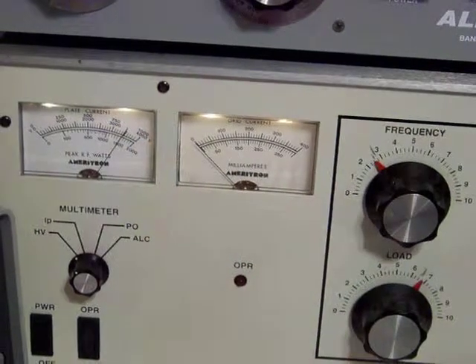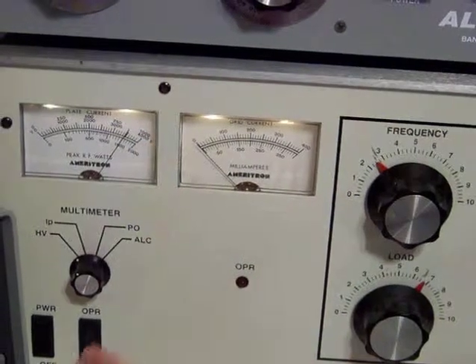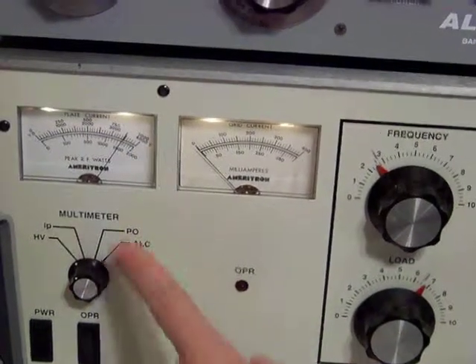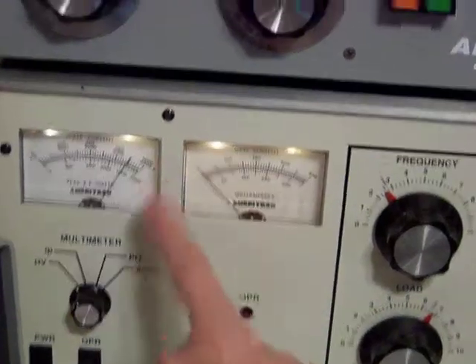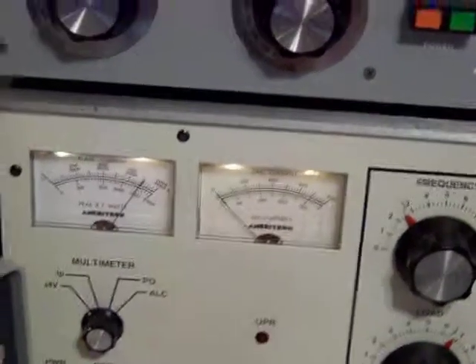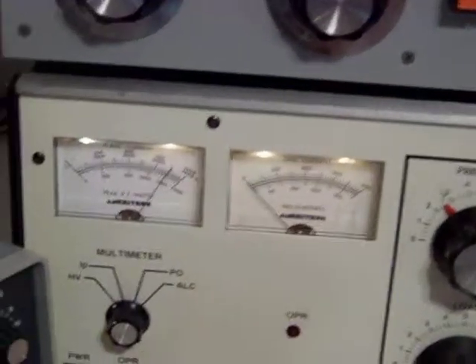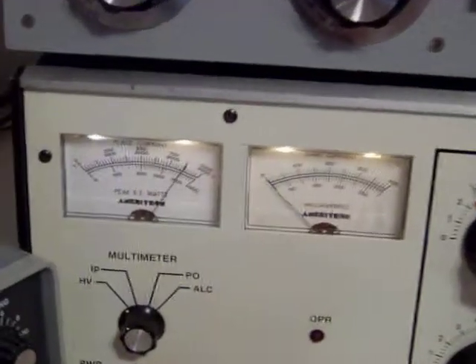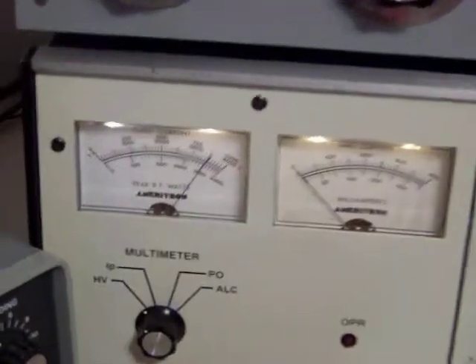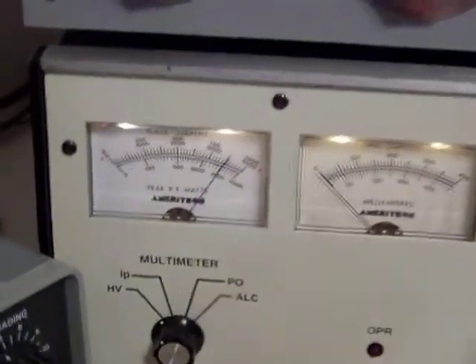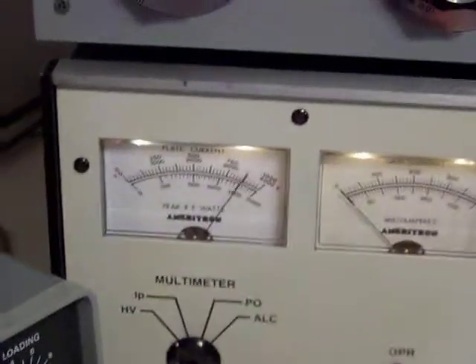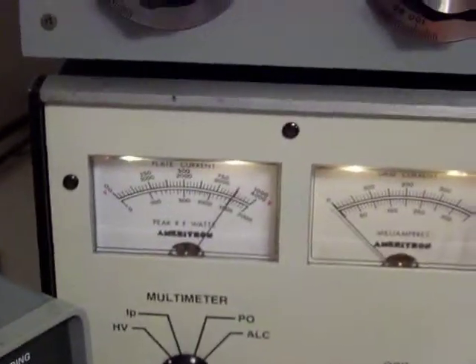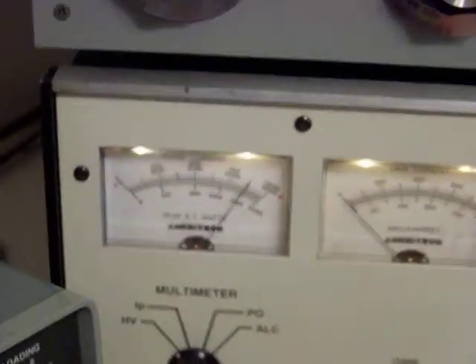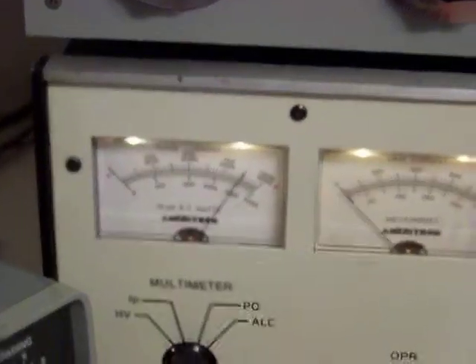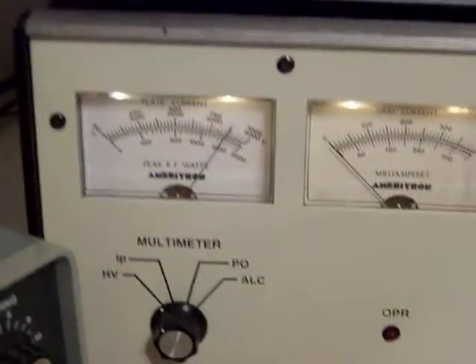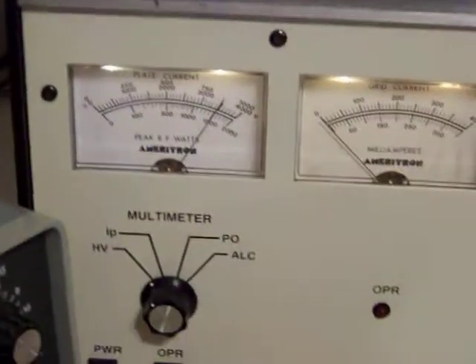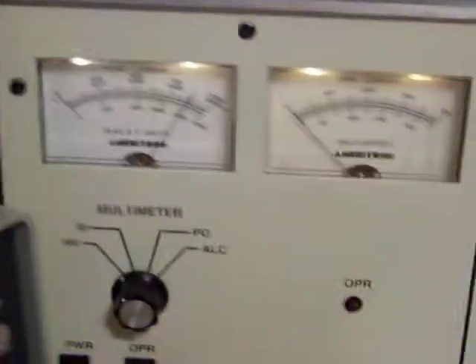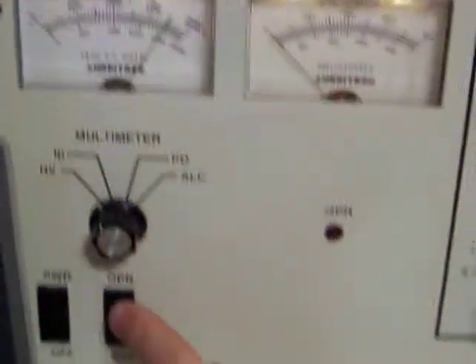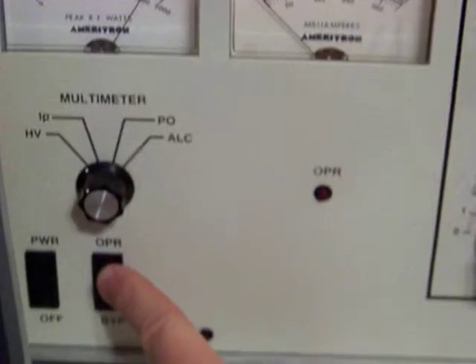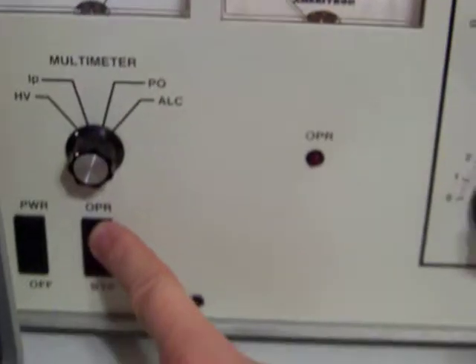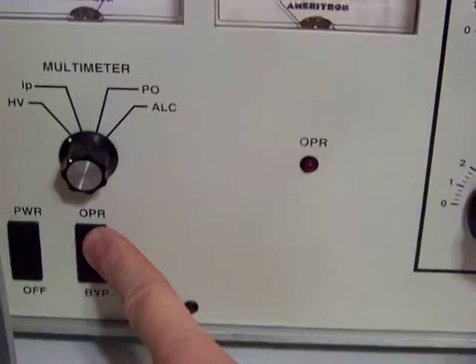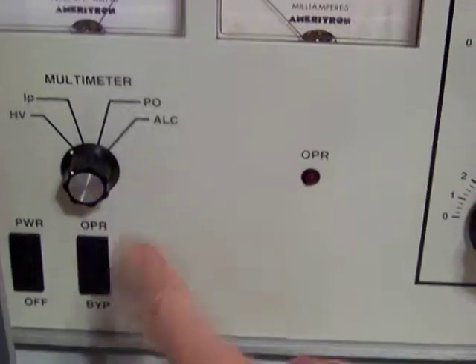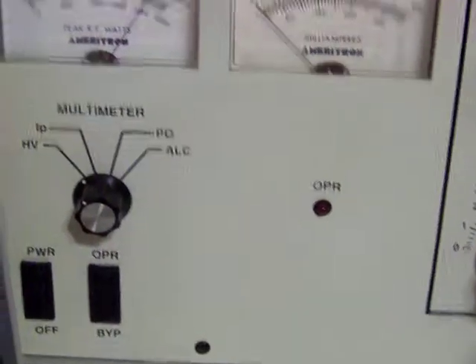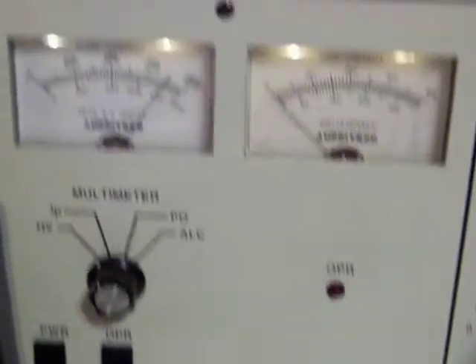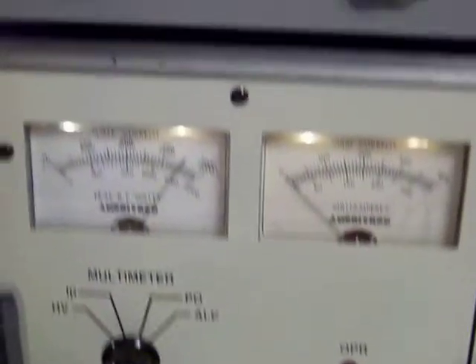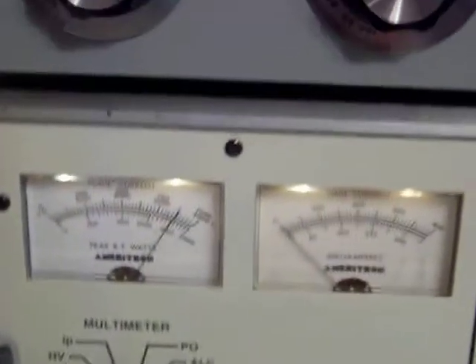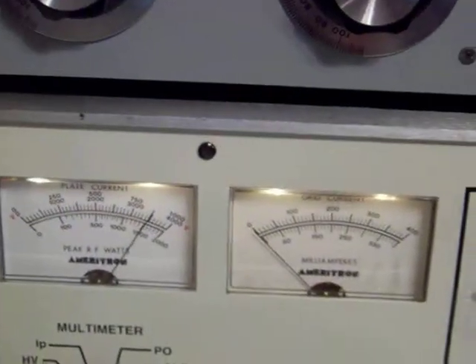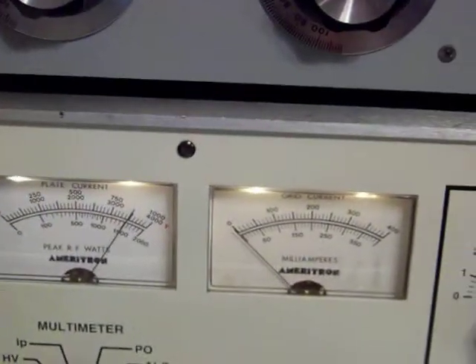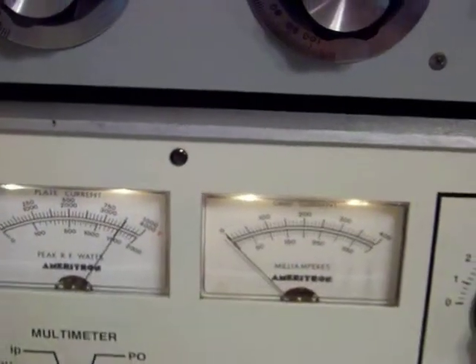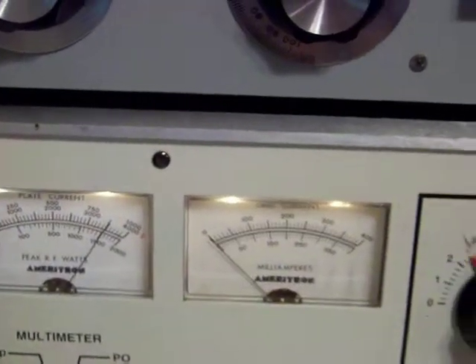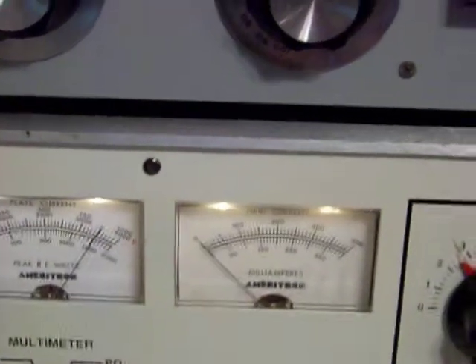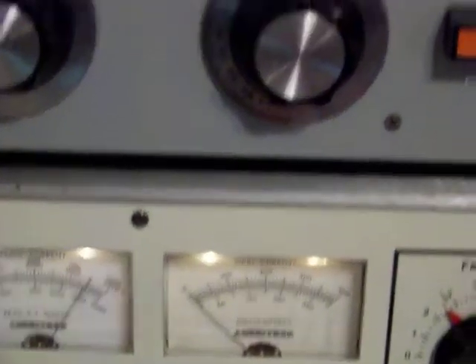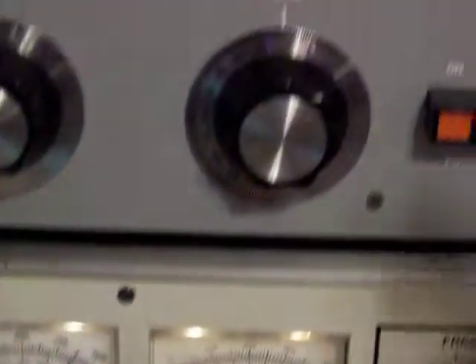Now the amp is ready to transmit. You're going to use the operate switch here. Once I use the operate switch, I'm ready to key up.